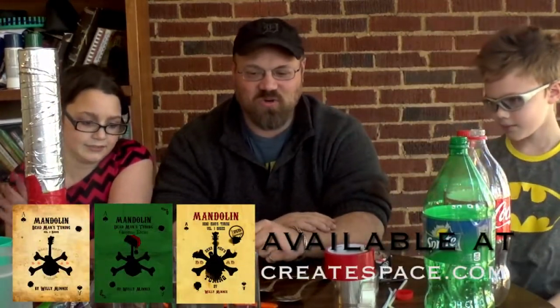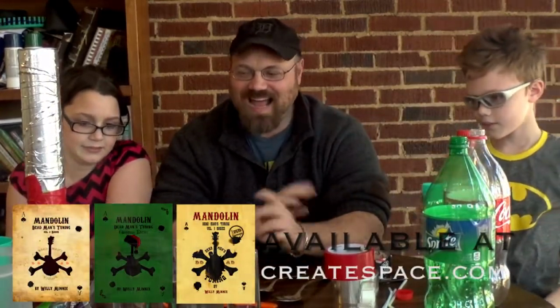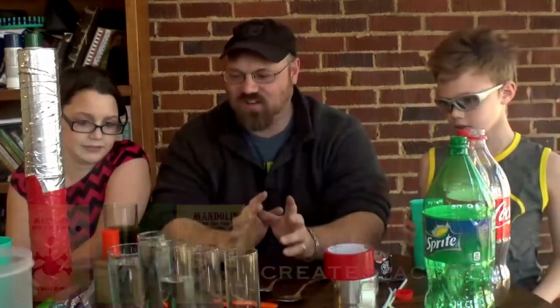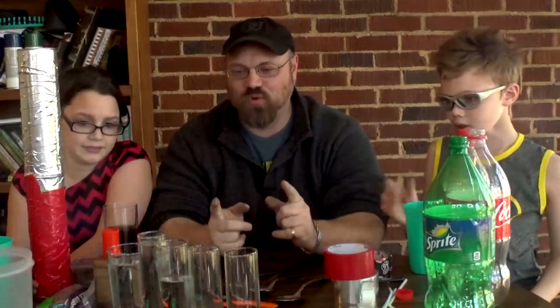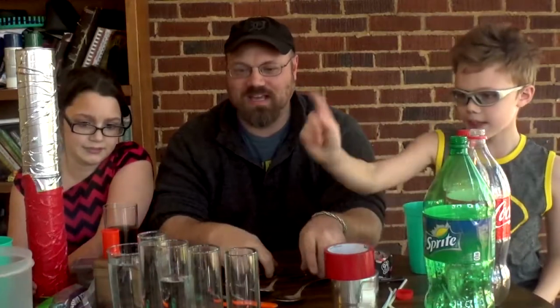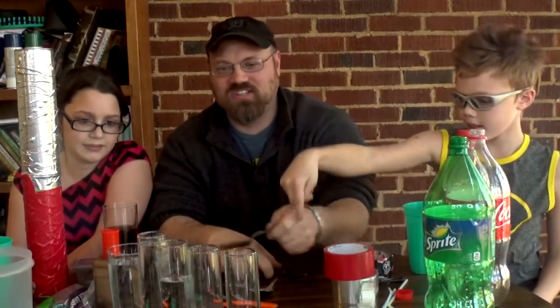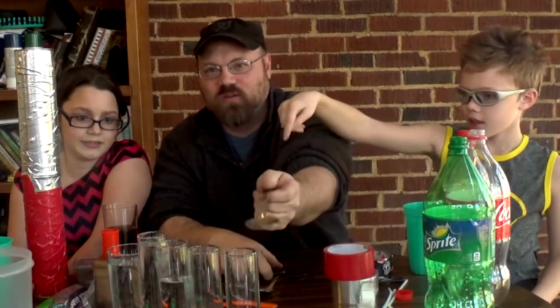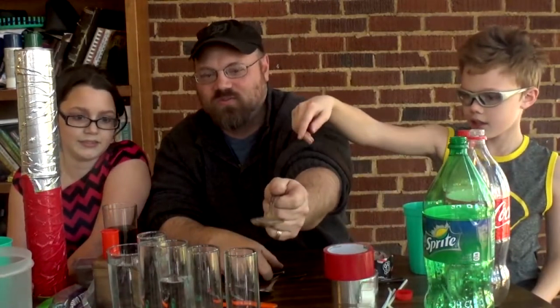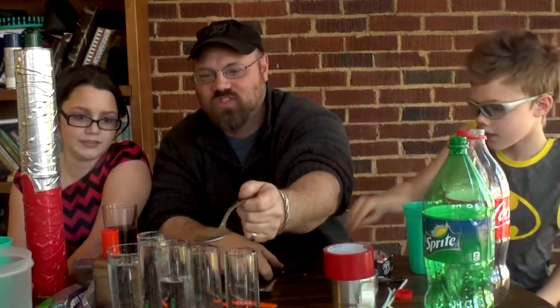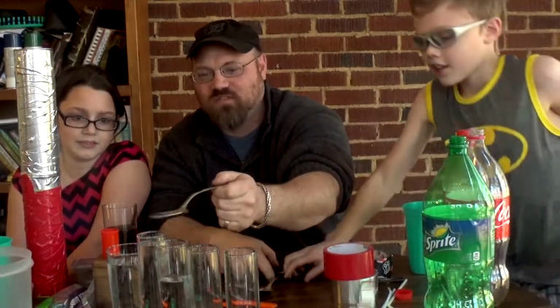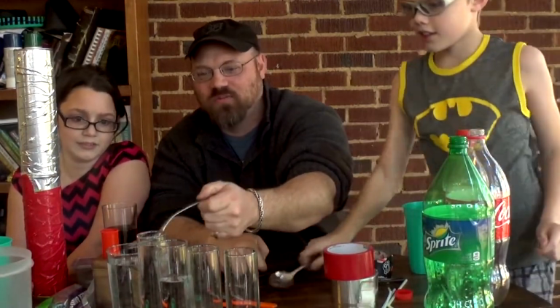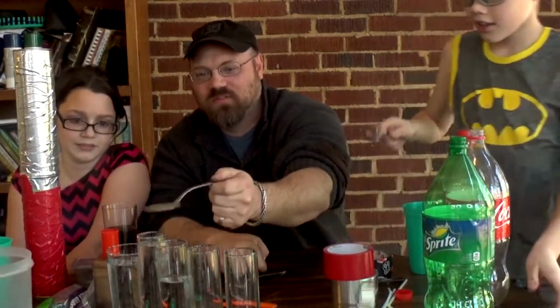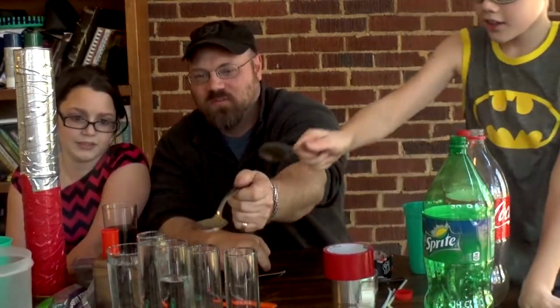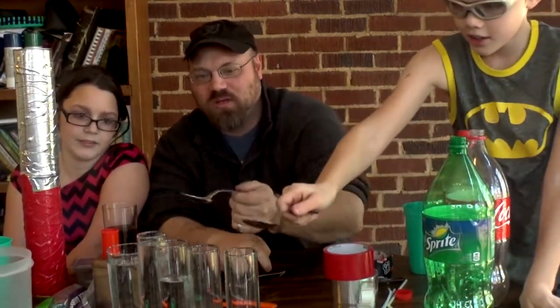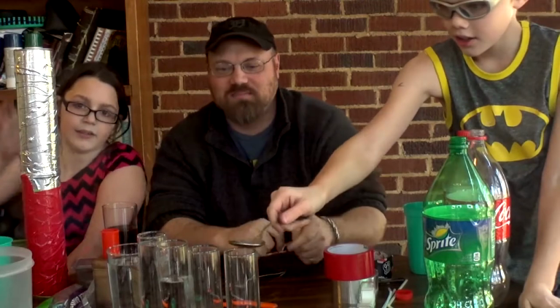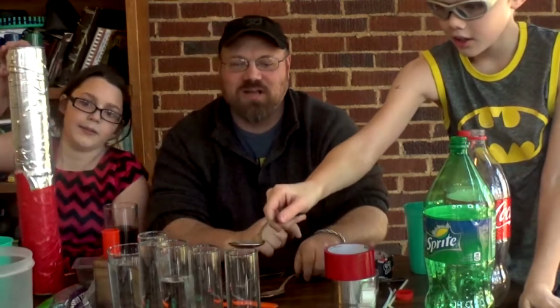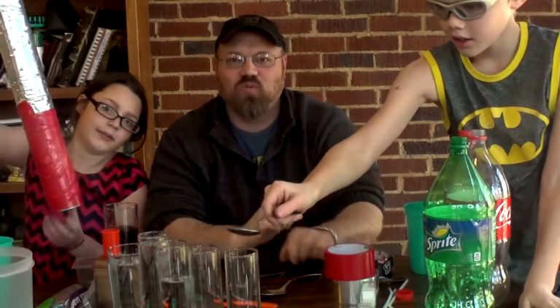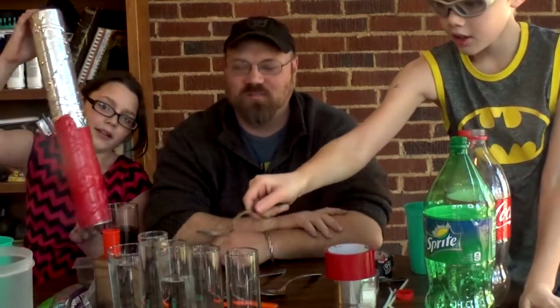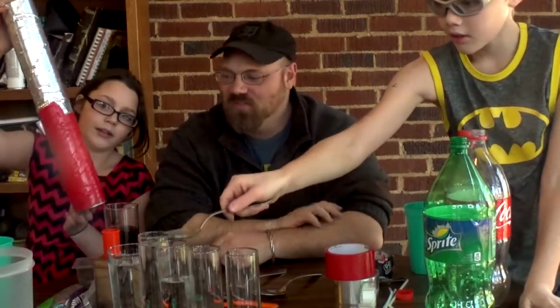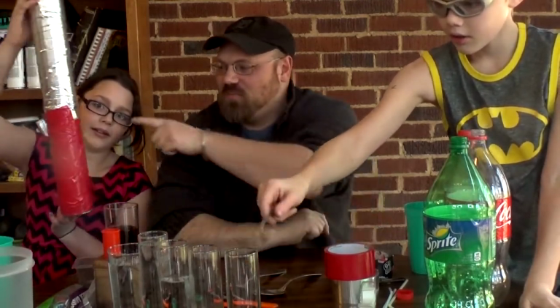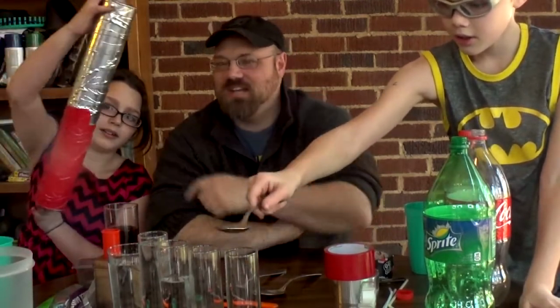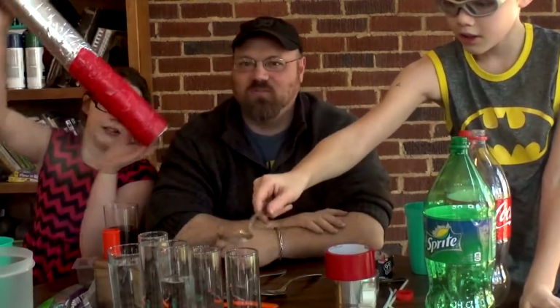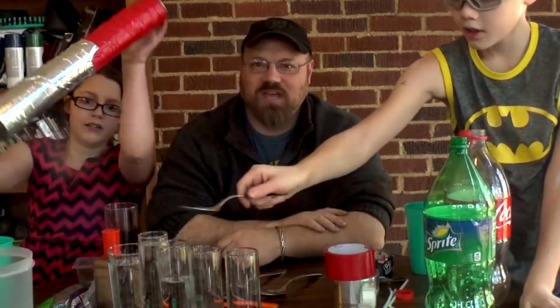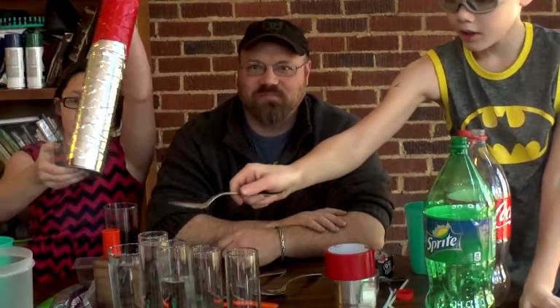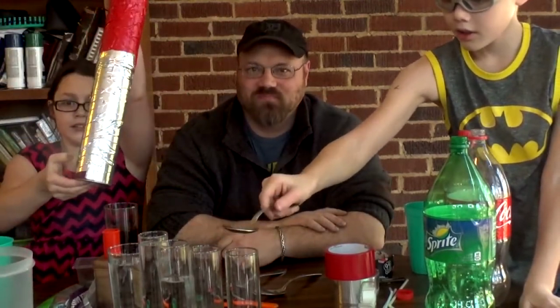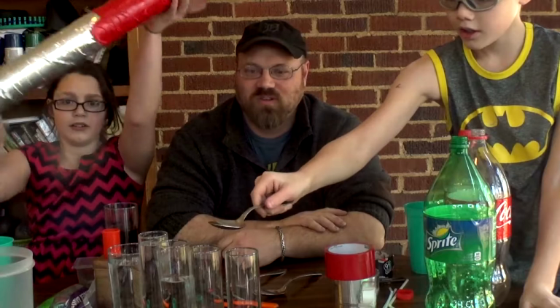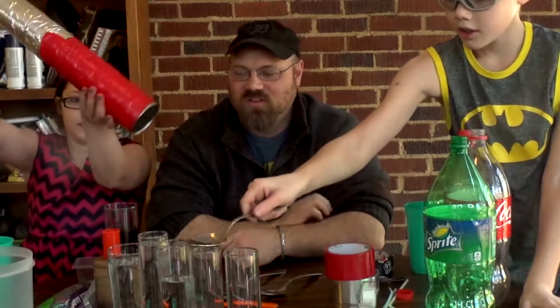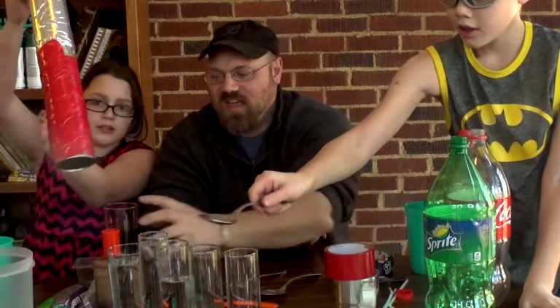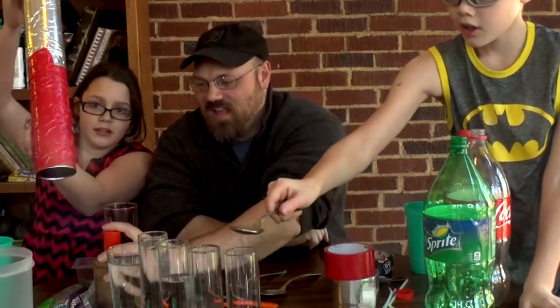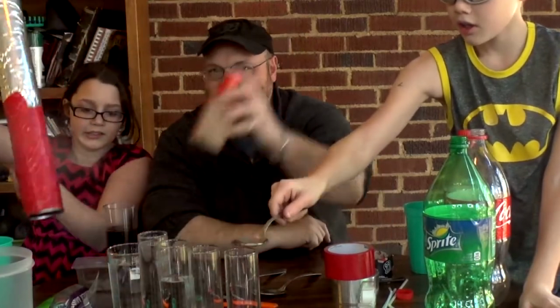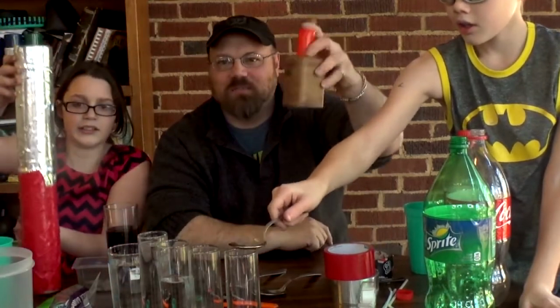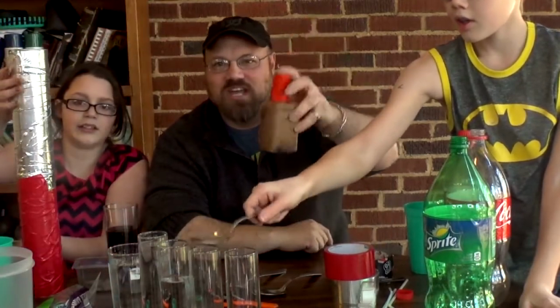Last video we made these cool little xylophone bell type chimes with water. Then we made a rainmaker, and then we made a couple shakers.